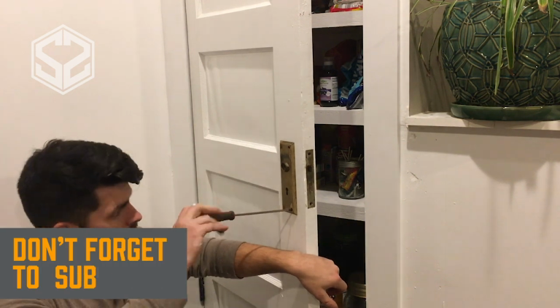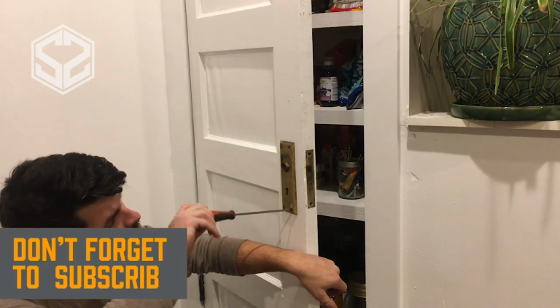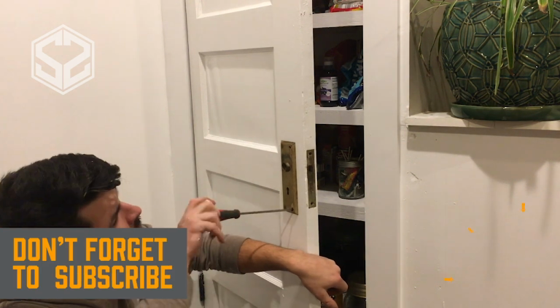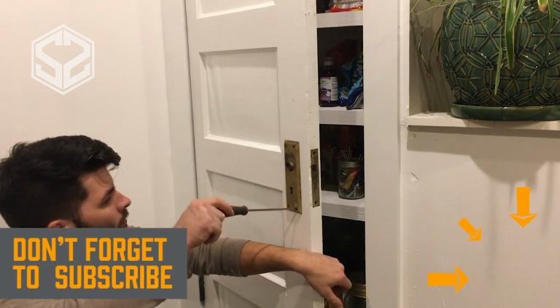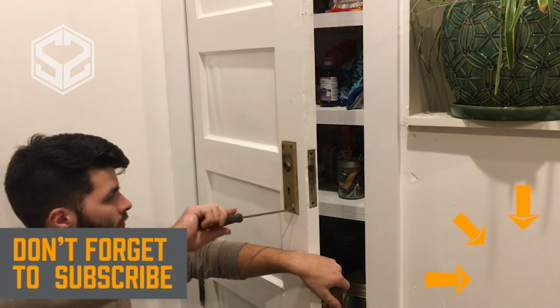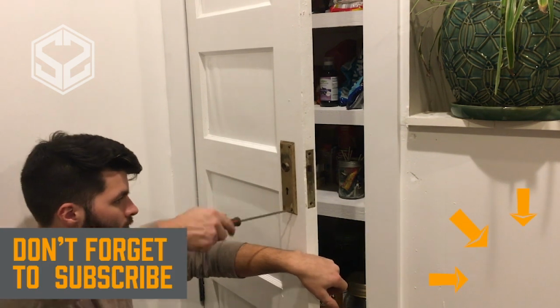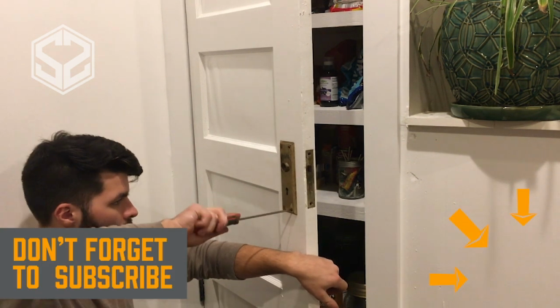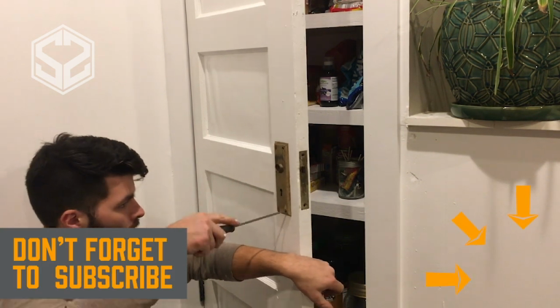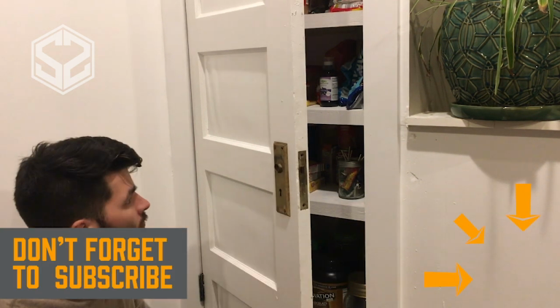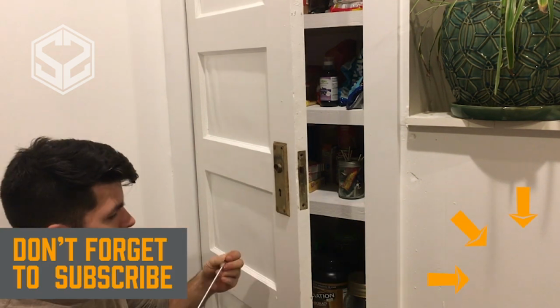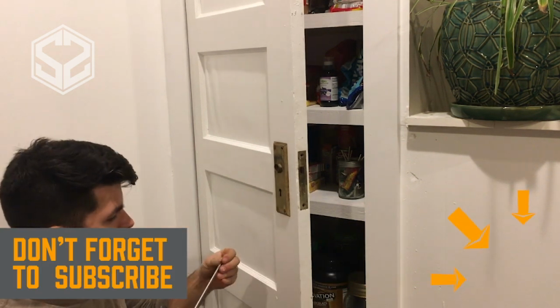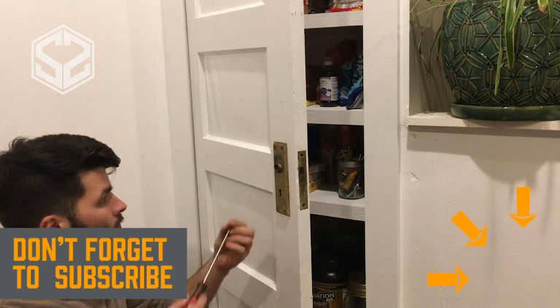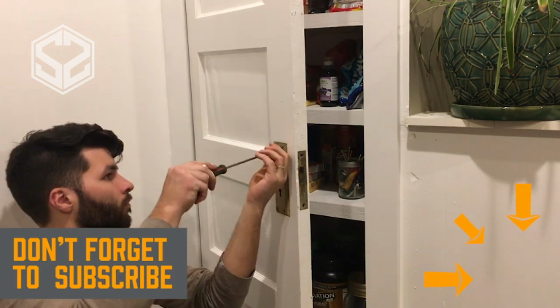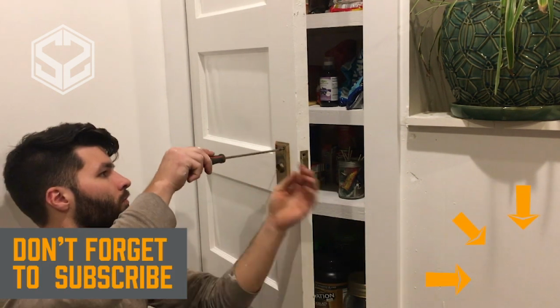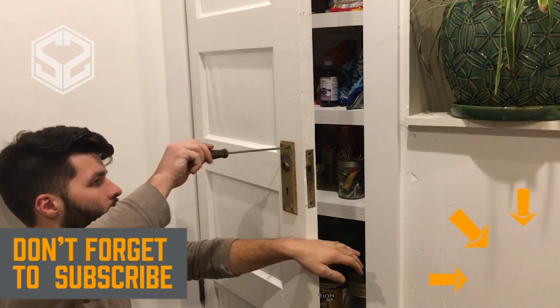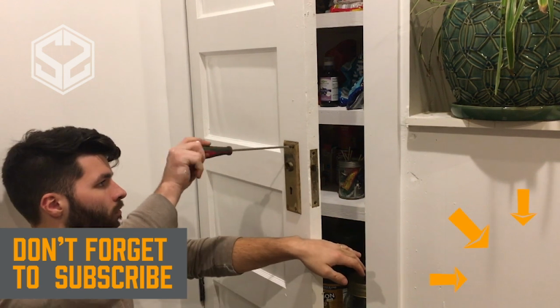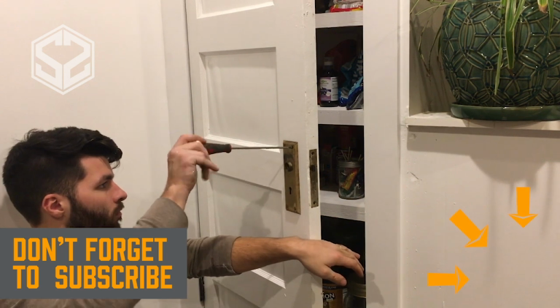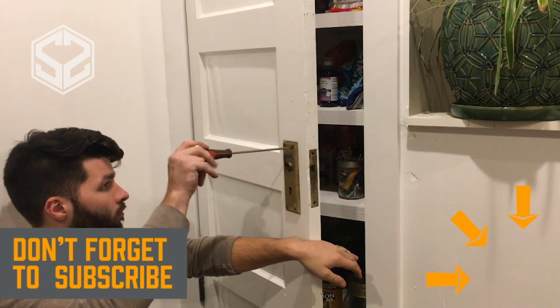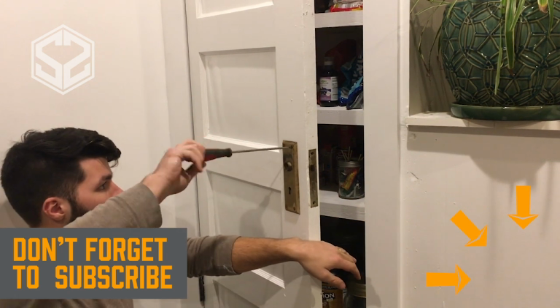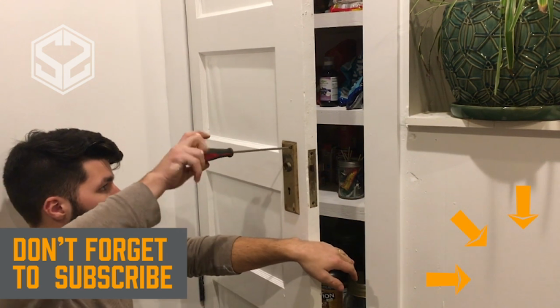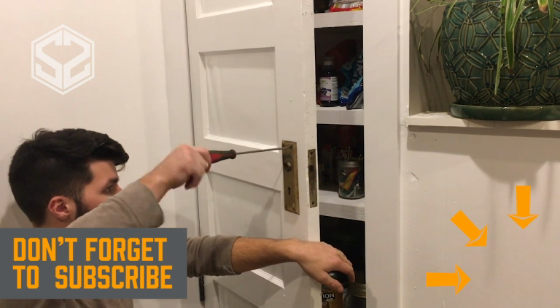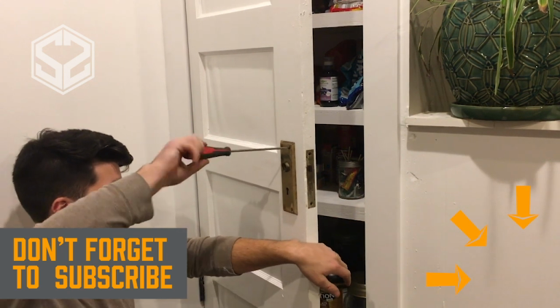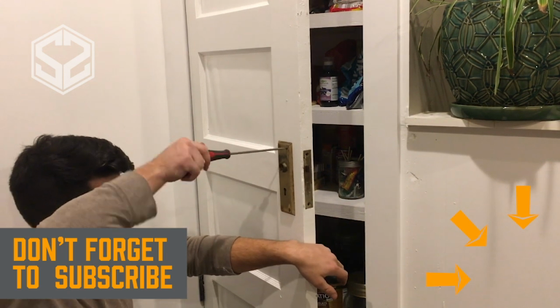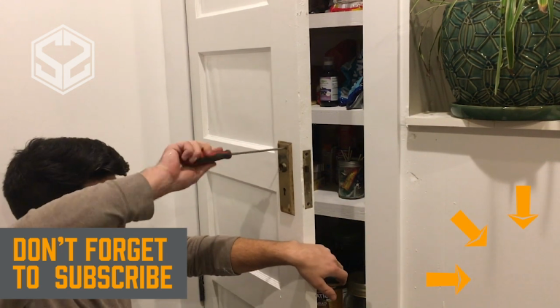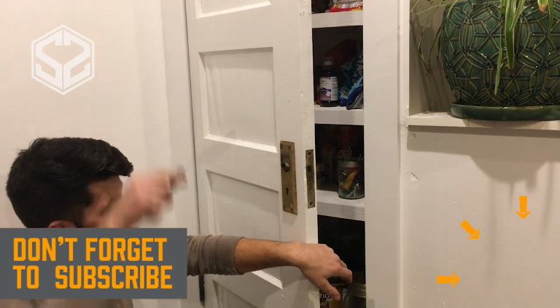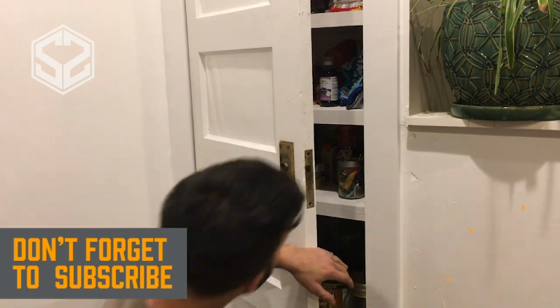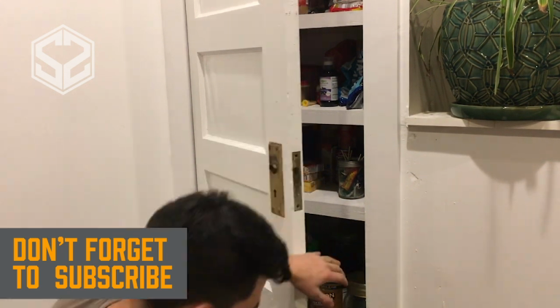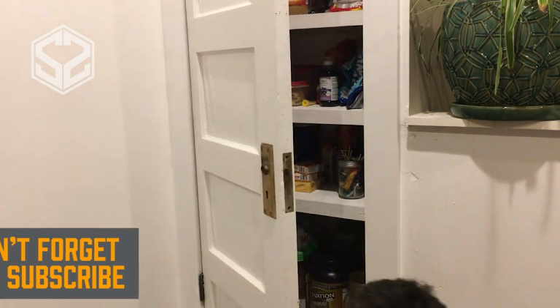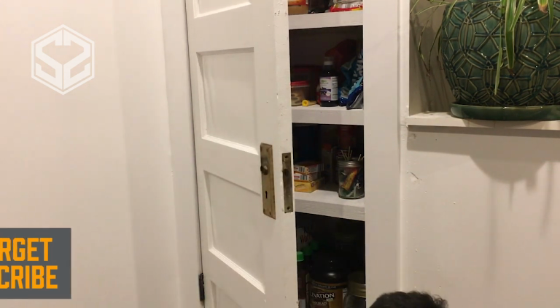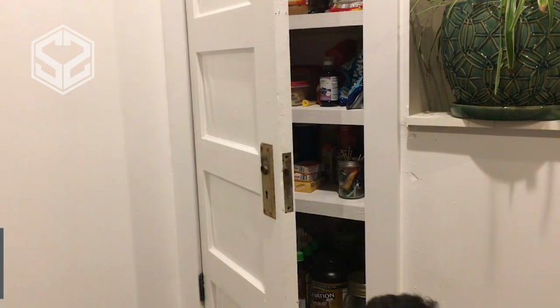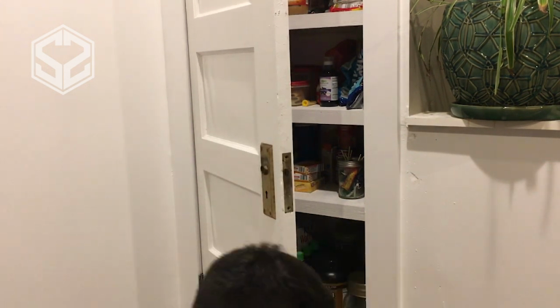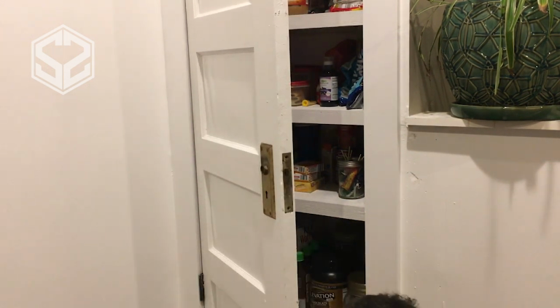If you guys have not yet subscribed, hit that subscribe button in the bottom right-hand corner. Help me out — let me know you guys like these videos and I'll keep producing more of them.